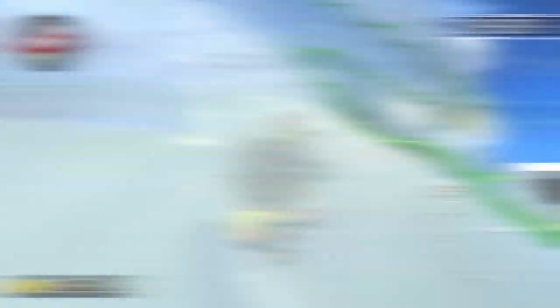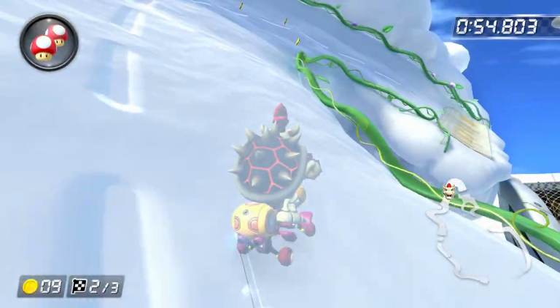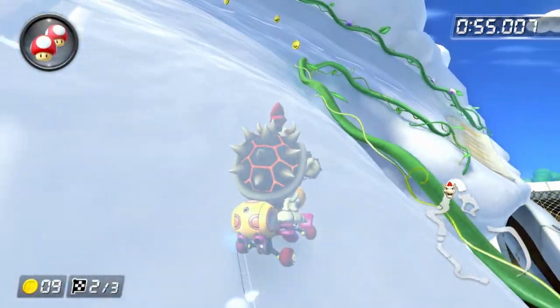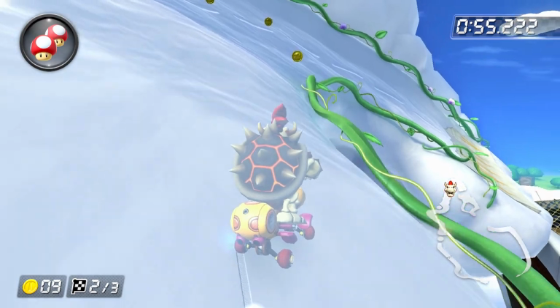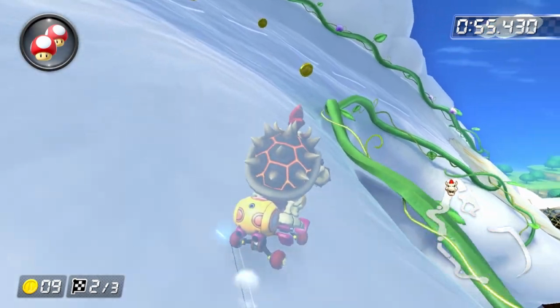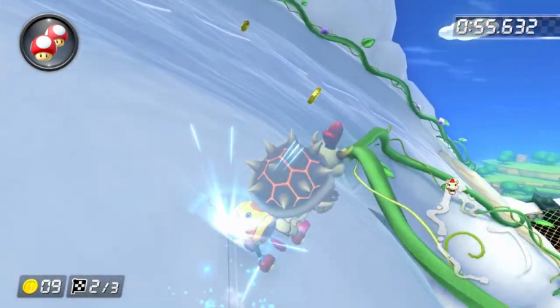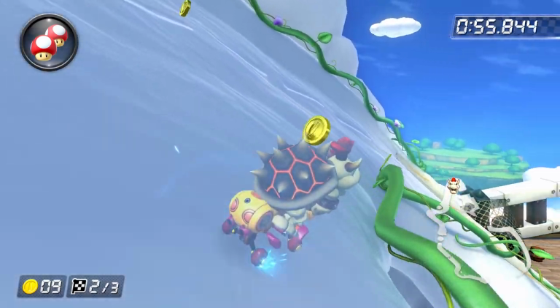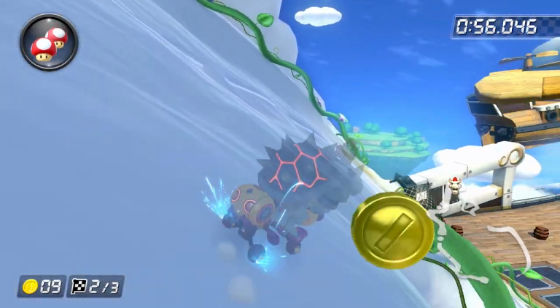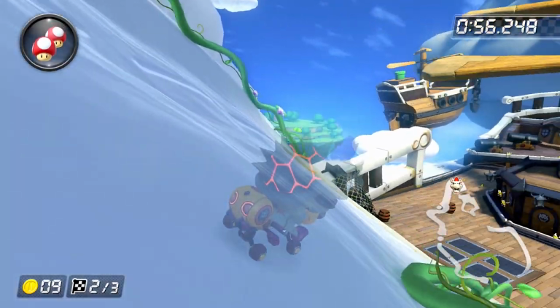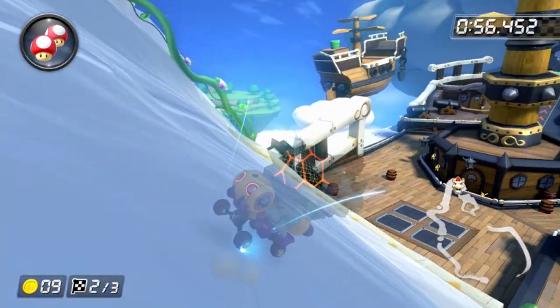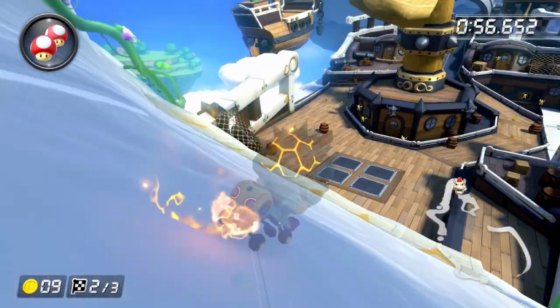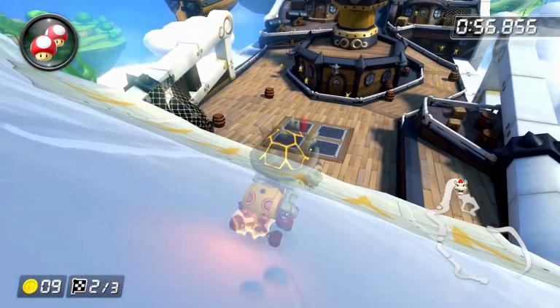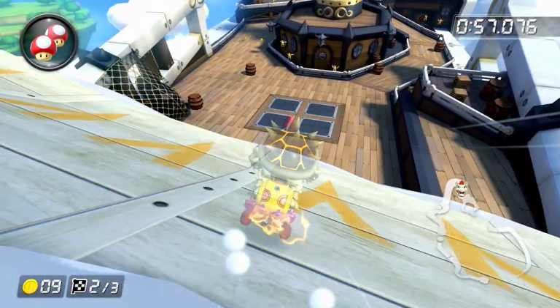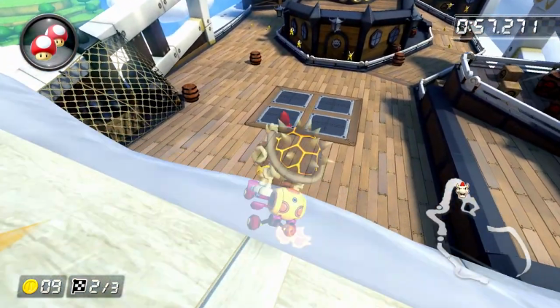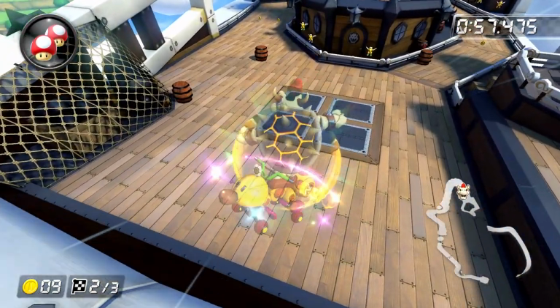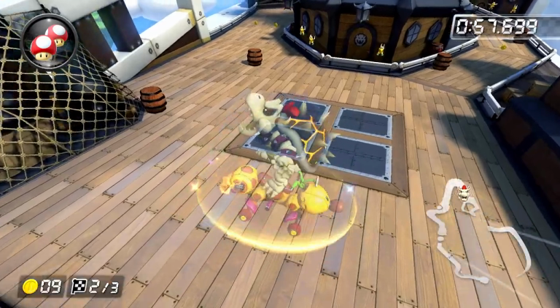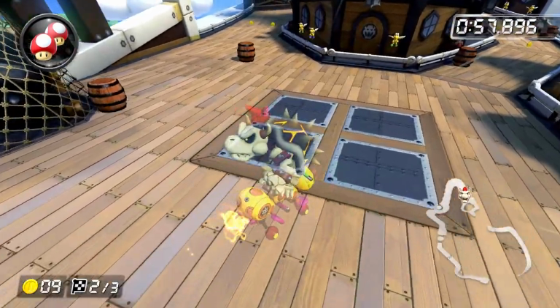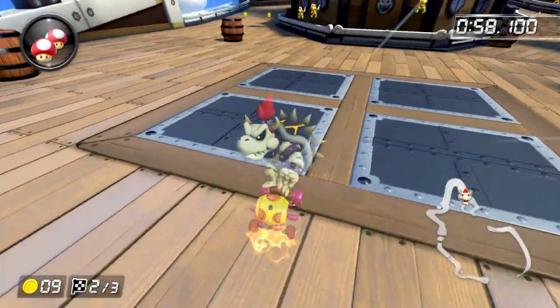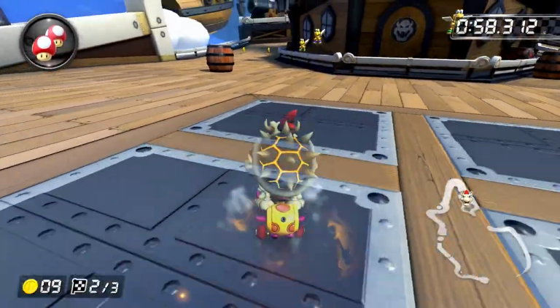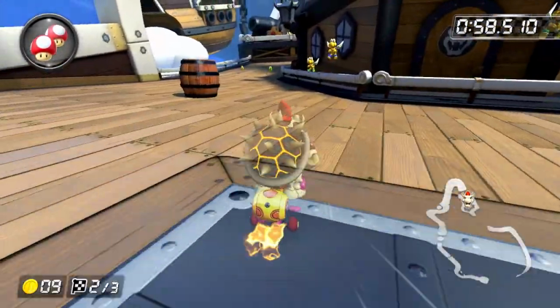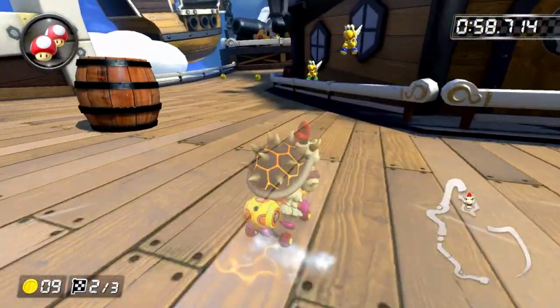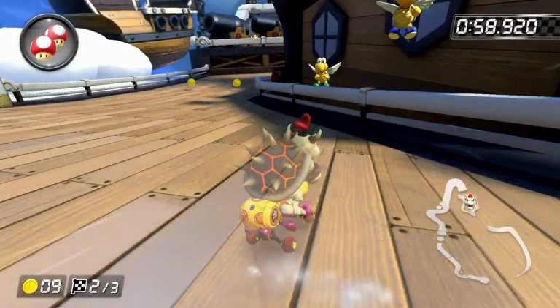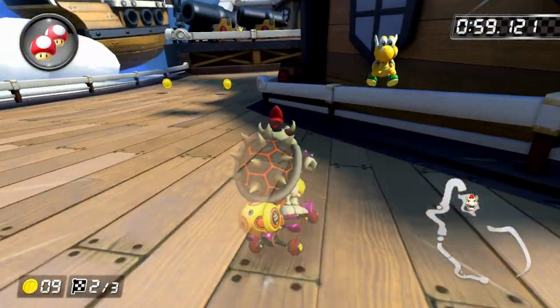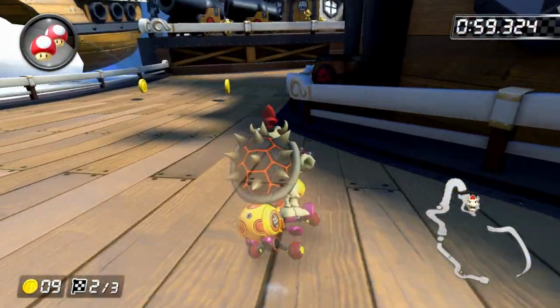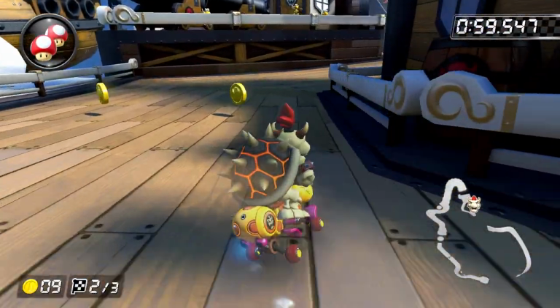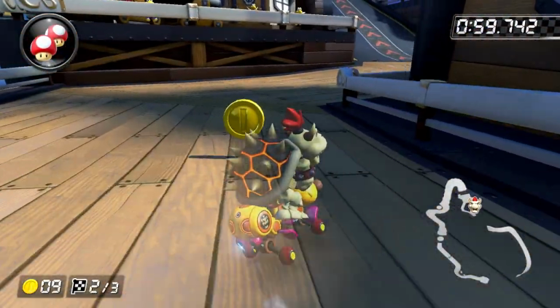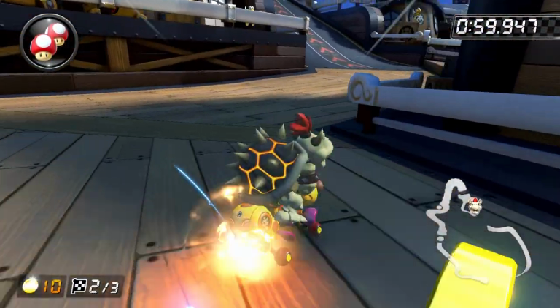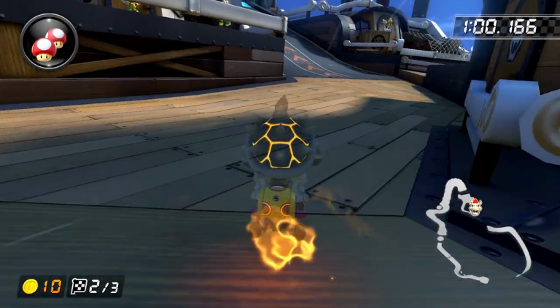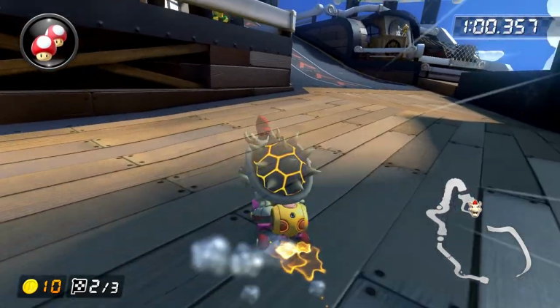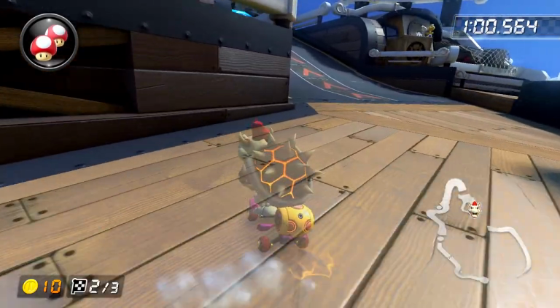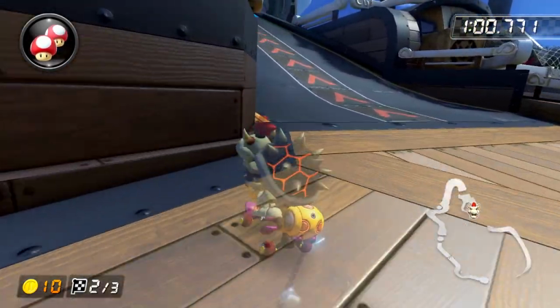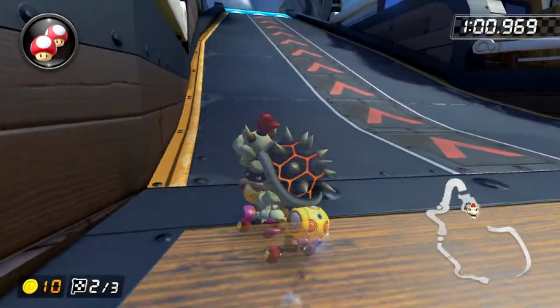The only real difference on lap two is that when you get to the ship, you want to take the left-hand path to grab your last coin. But on lap three, you're going to want to take the right-hand side path again. Now let's take a look at how all these strats are put together in a full run.